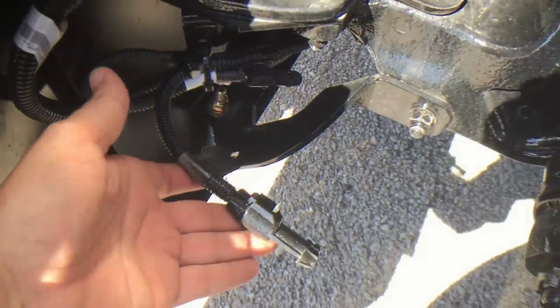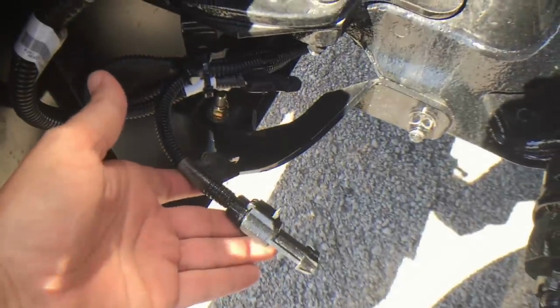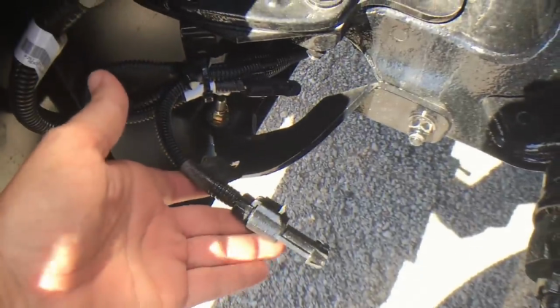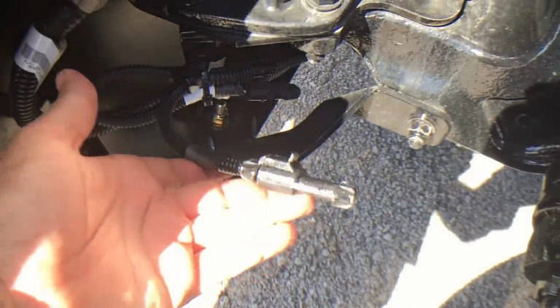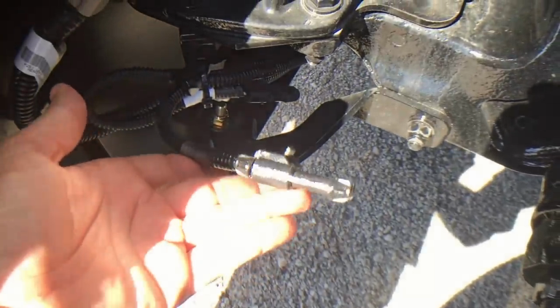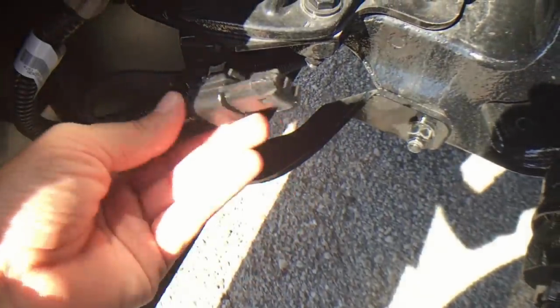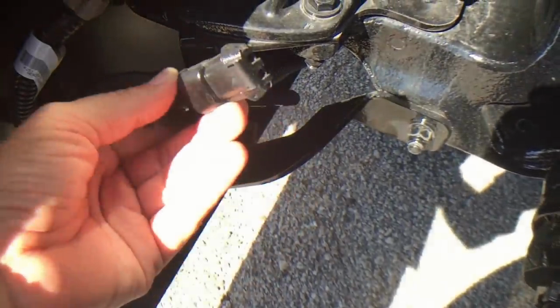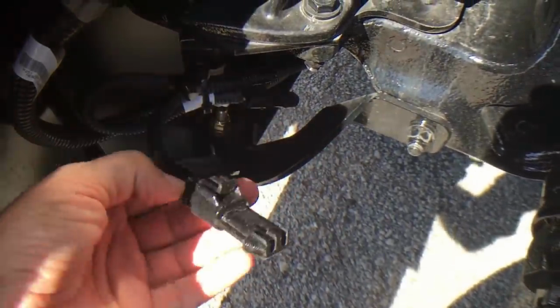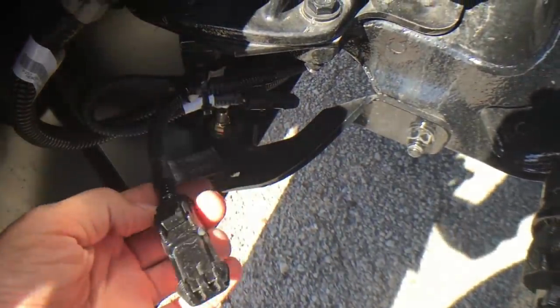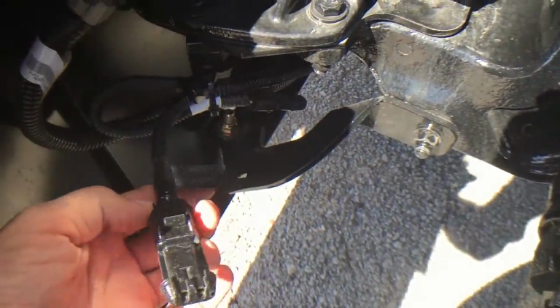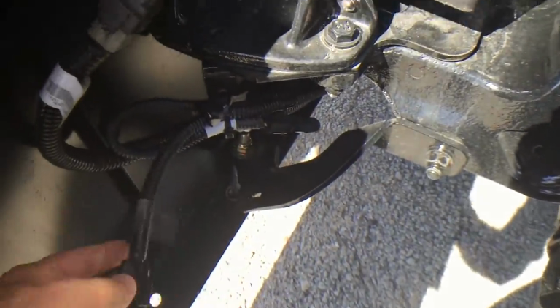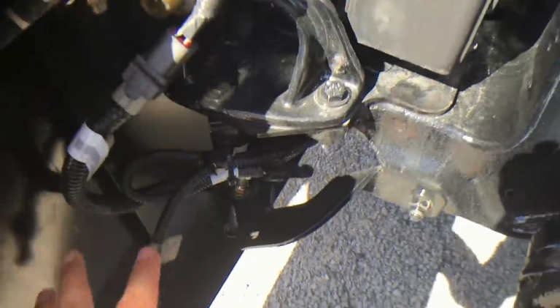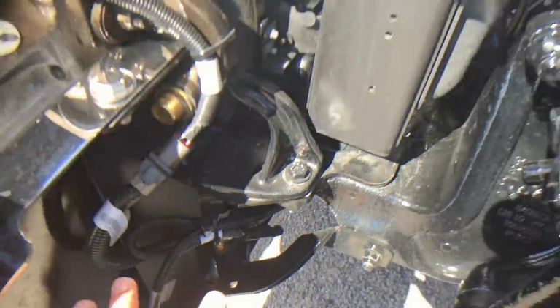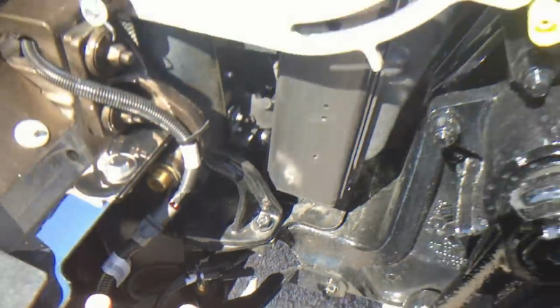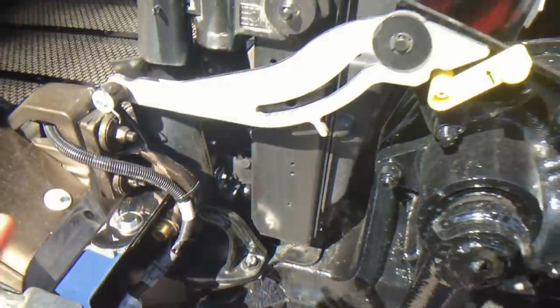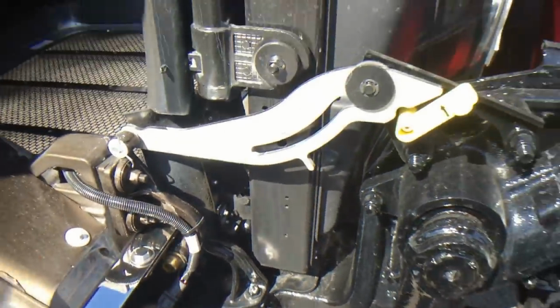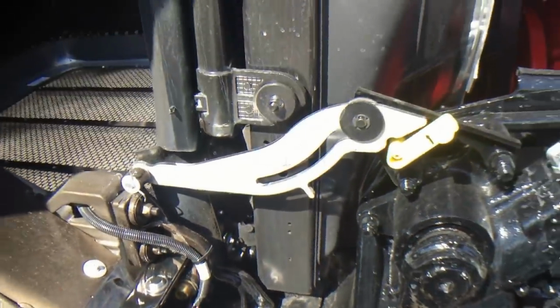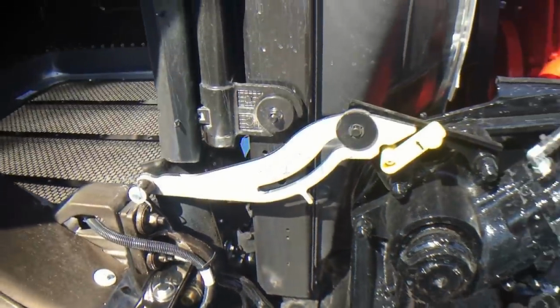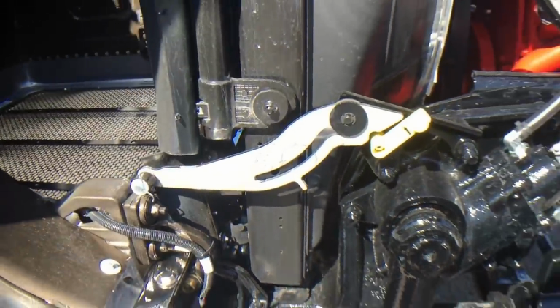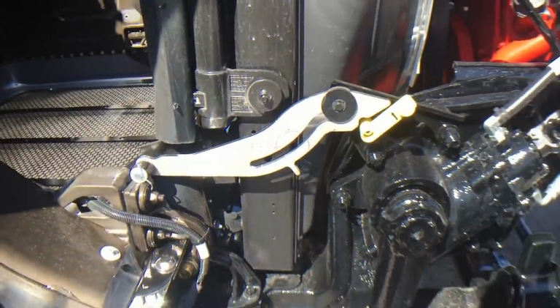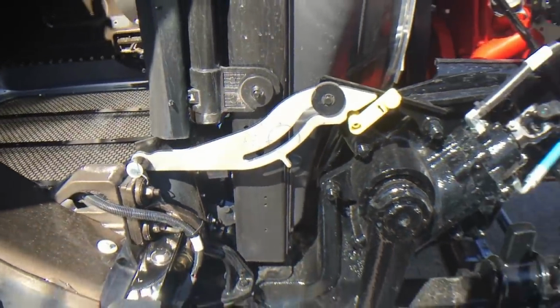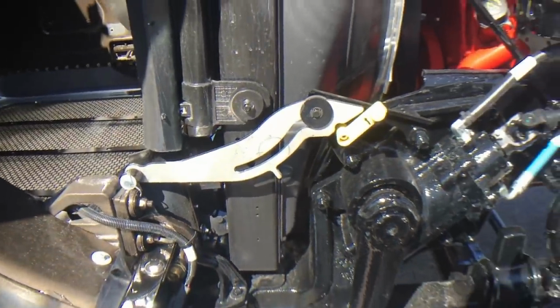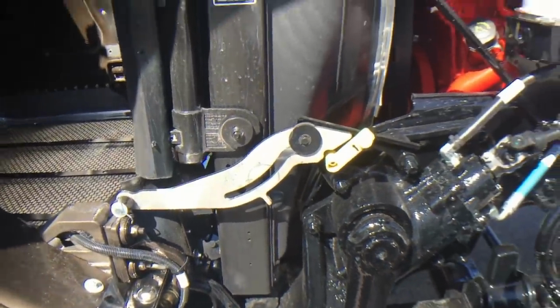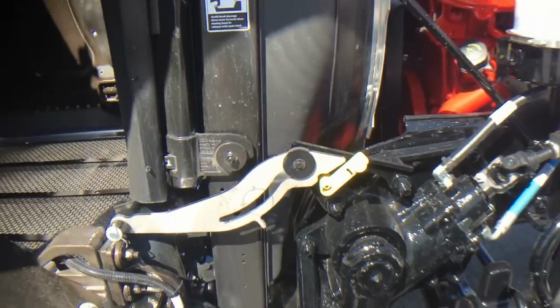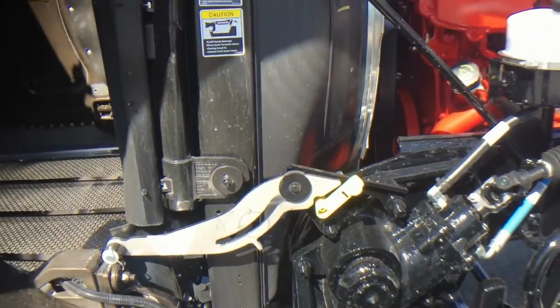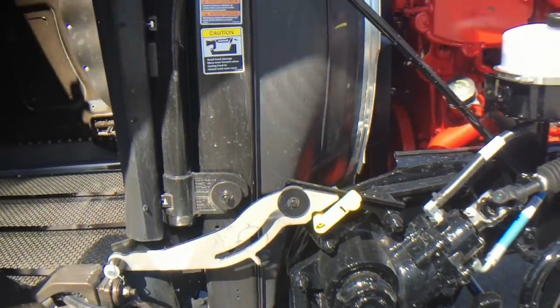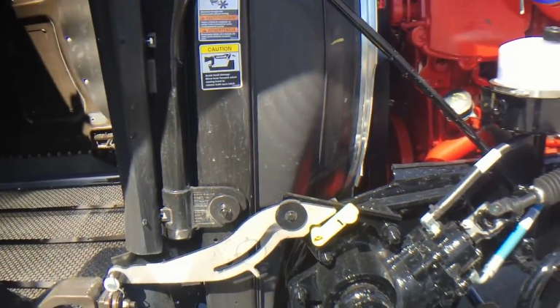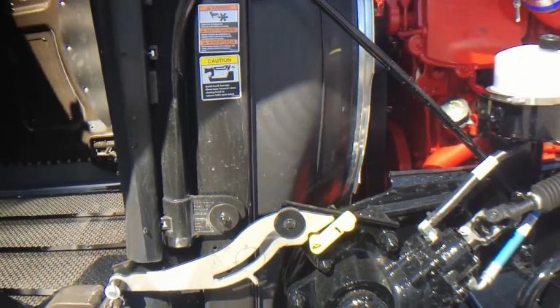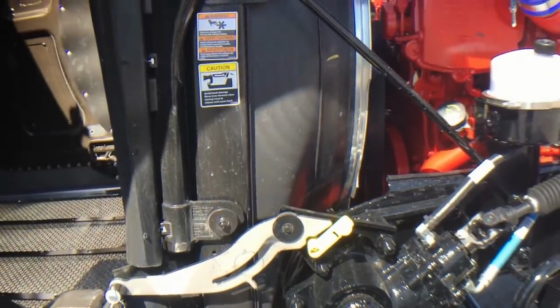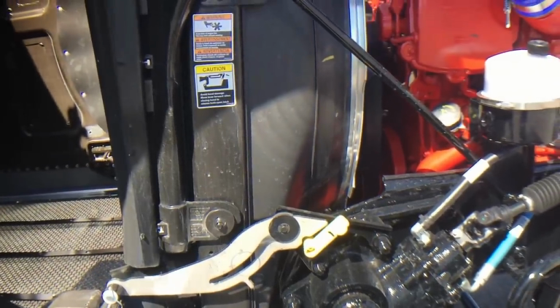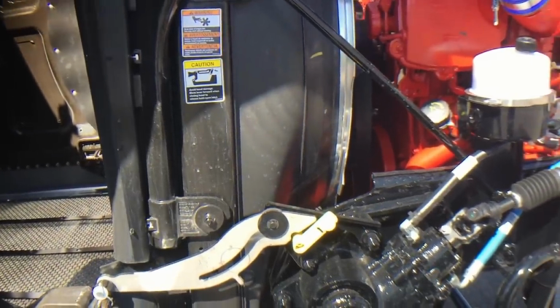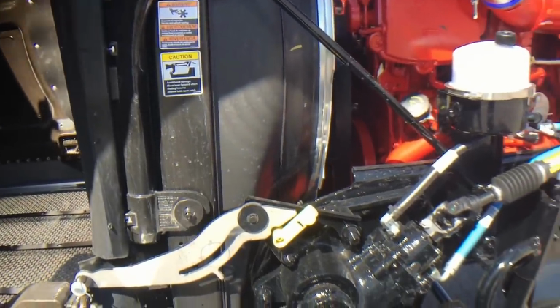Fog lights. Again, the weather-seal connectors — it's already wired from the factory. Put it on the dash, just plug it in and go.